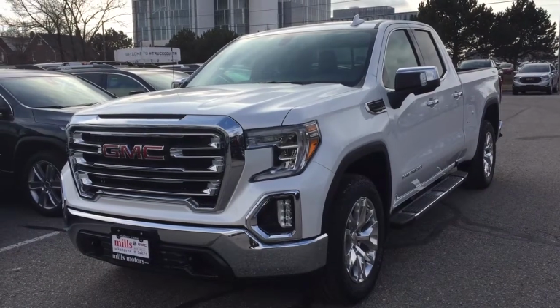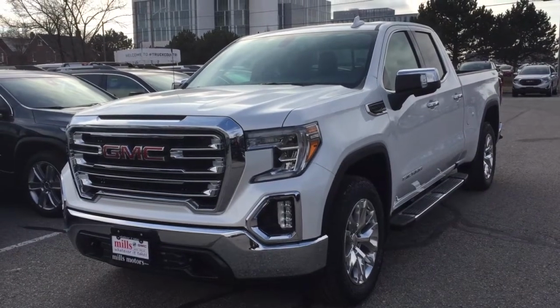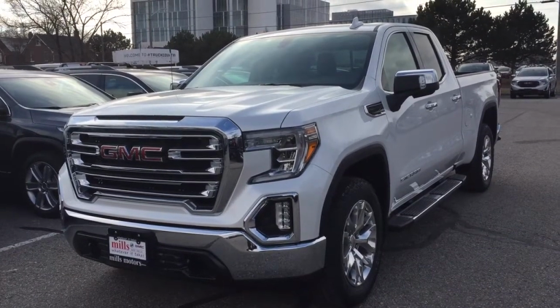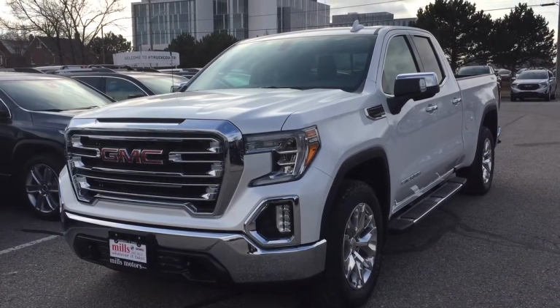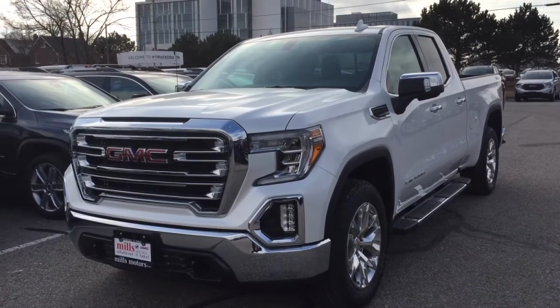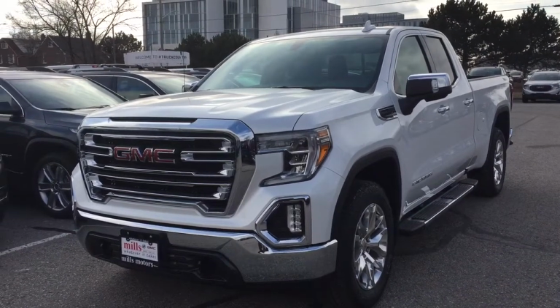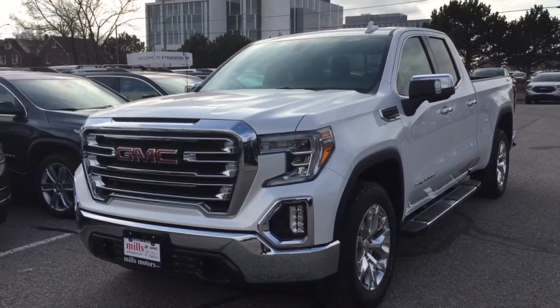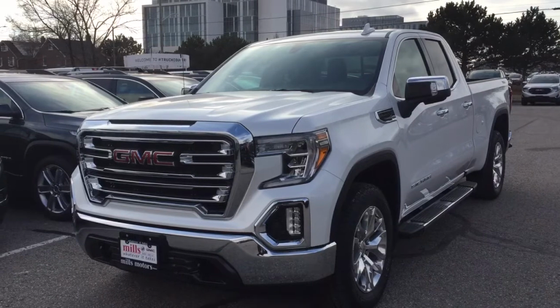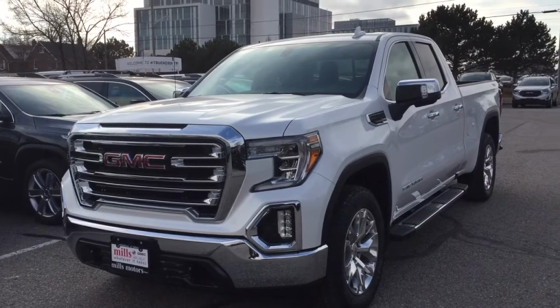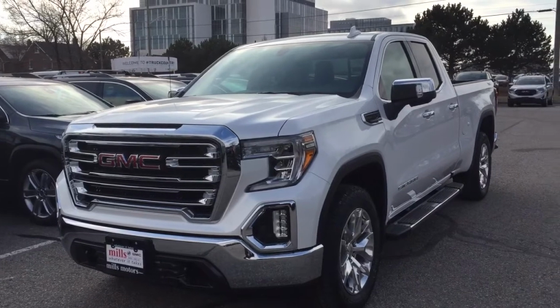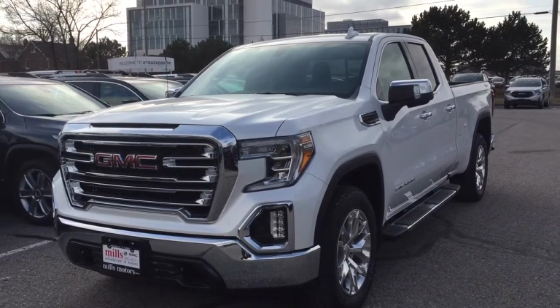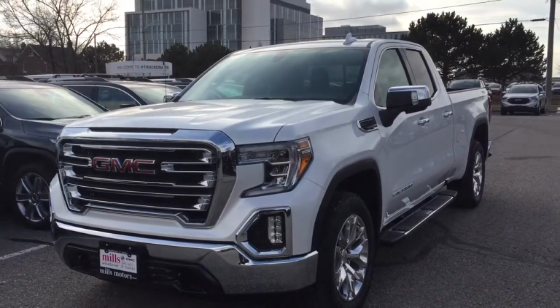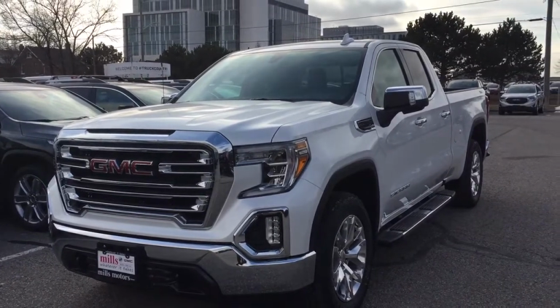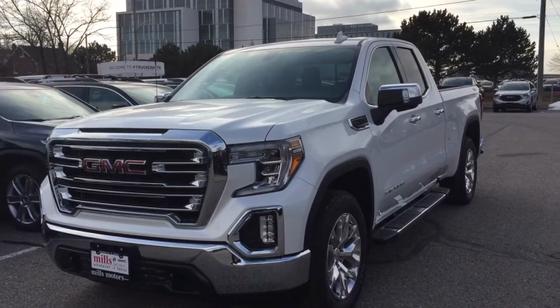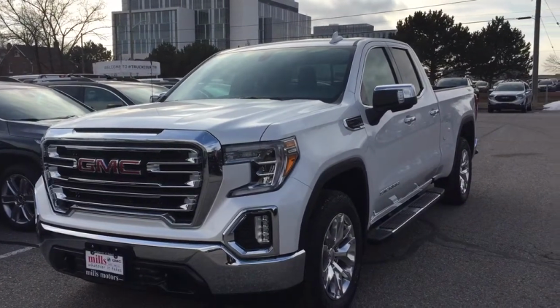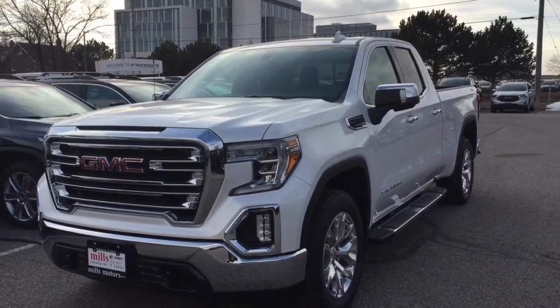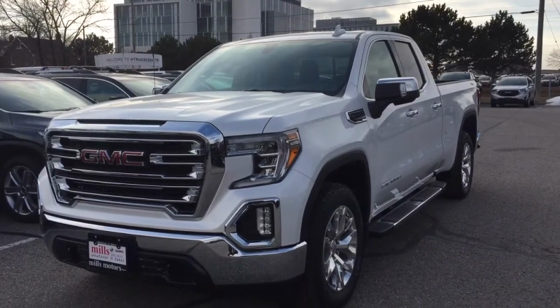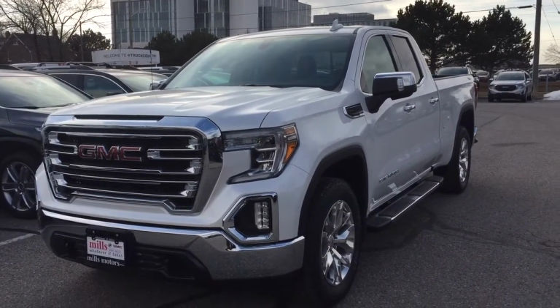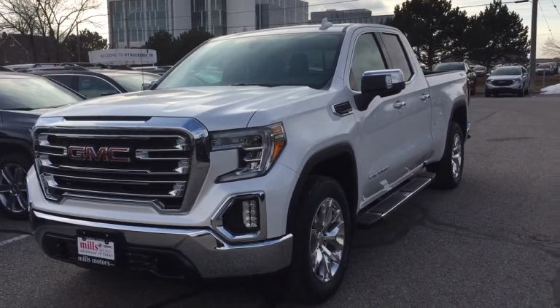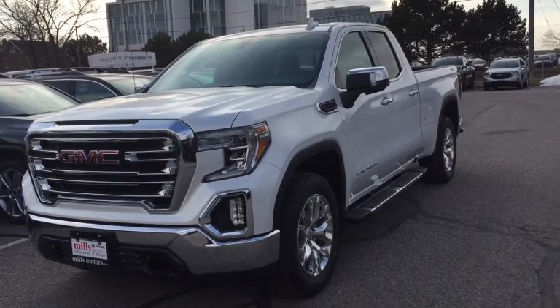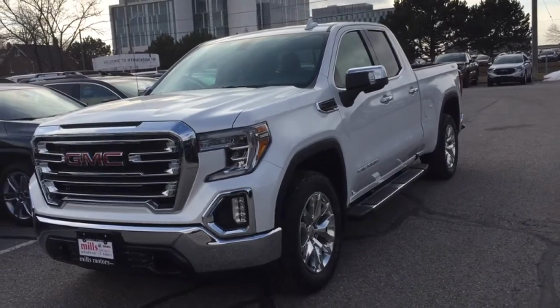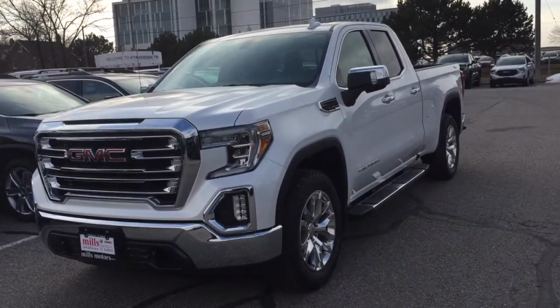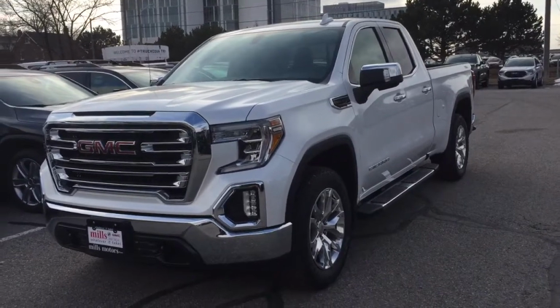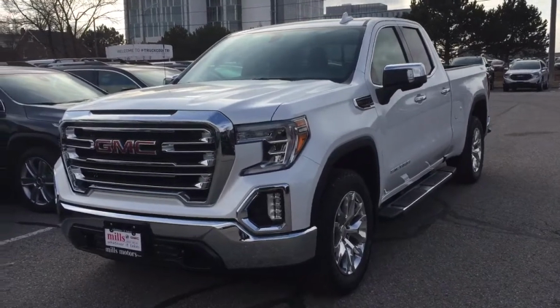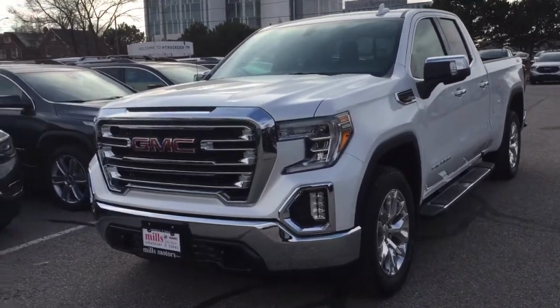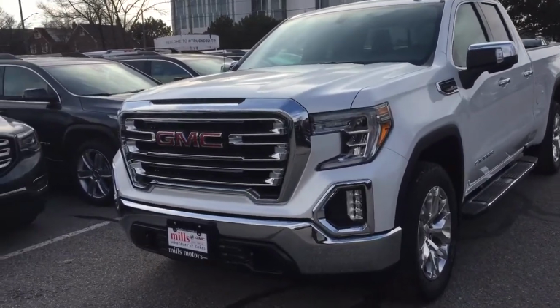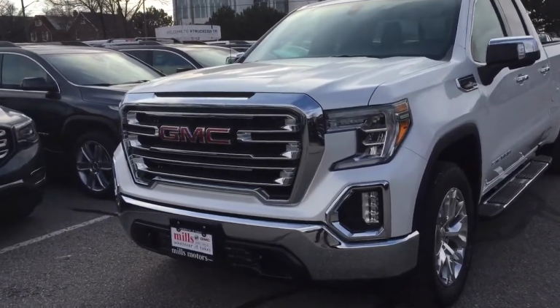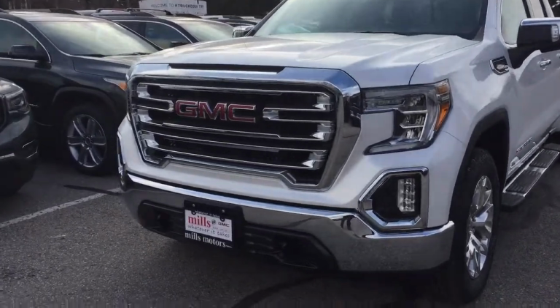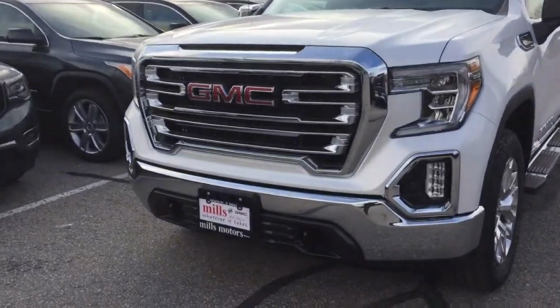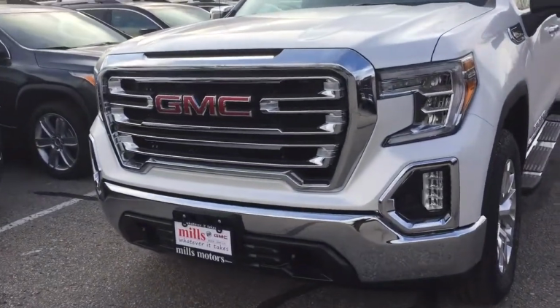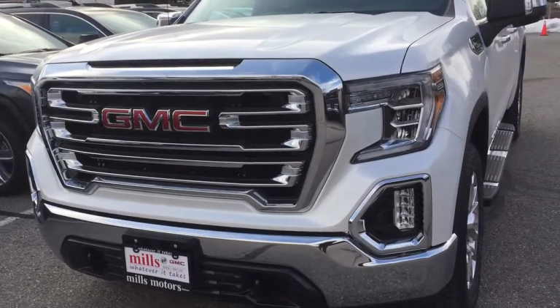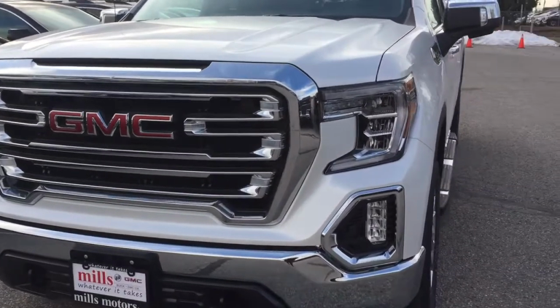Hey, it's a great day at Mills Motors, 240 Bond Street East in Oshawa. This is the 2019 GMC Sierra 1500 SLT, four-wheel drive, crew cab — completely redesigned look for 2019. Let's check it out here.